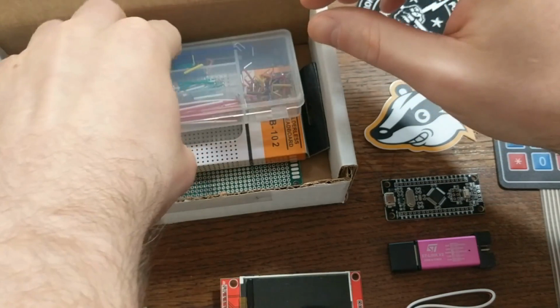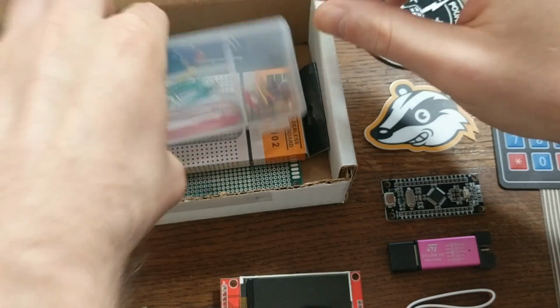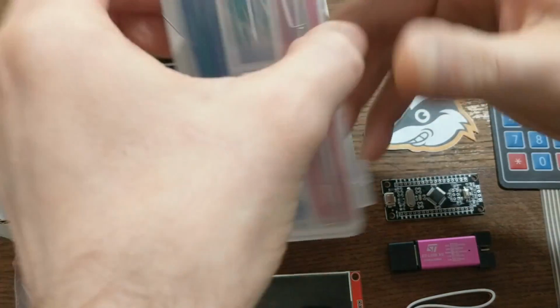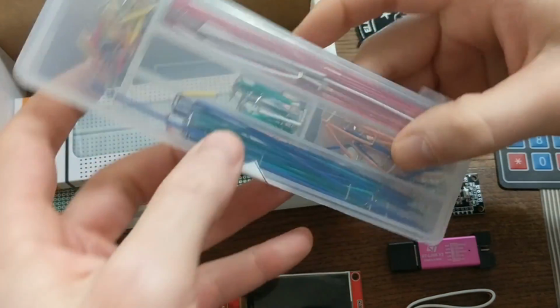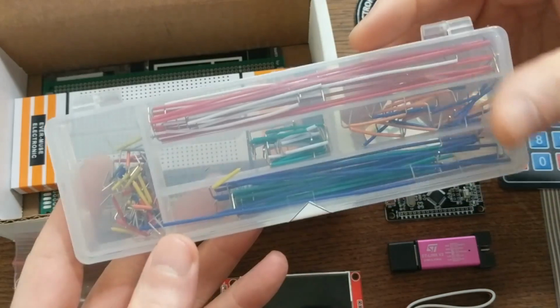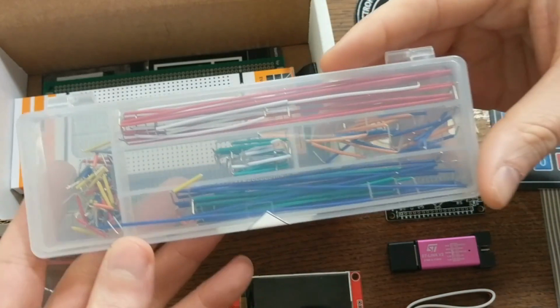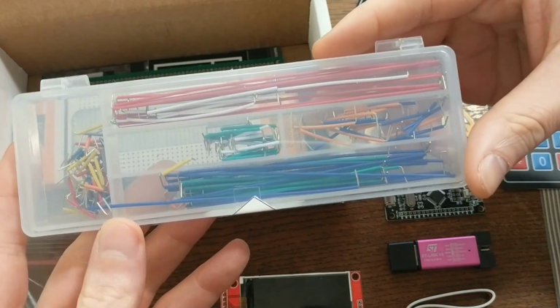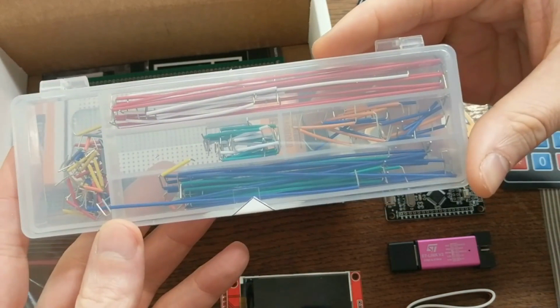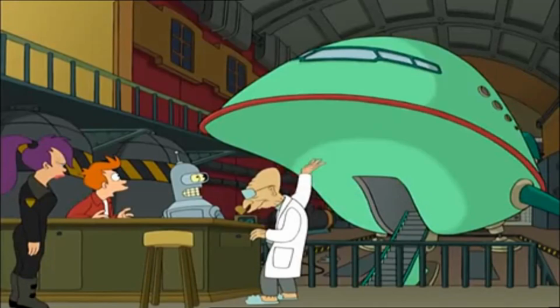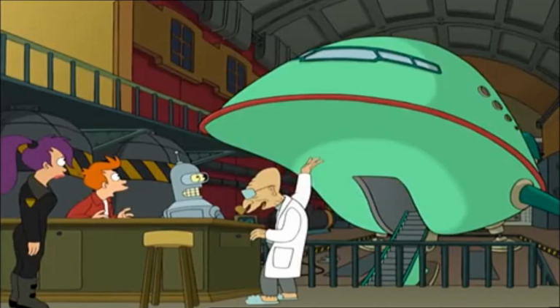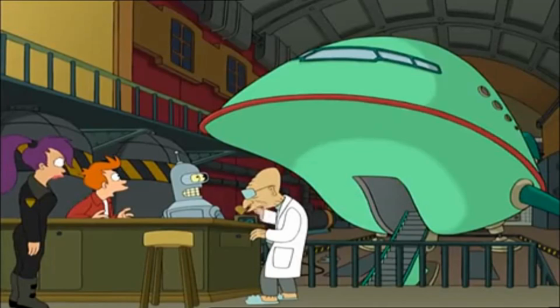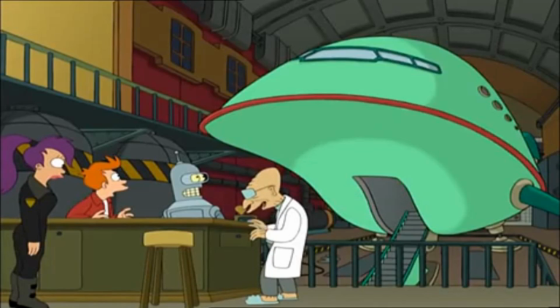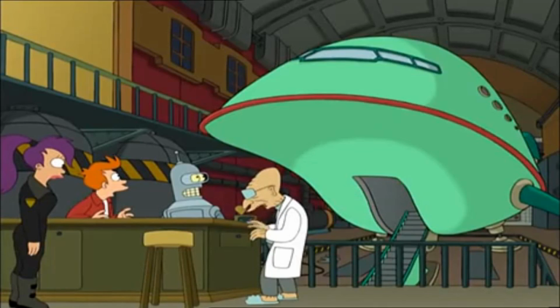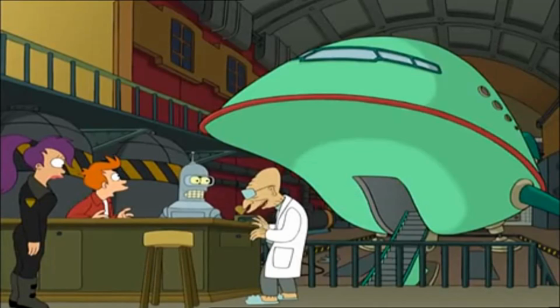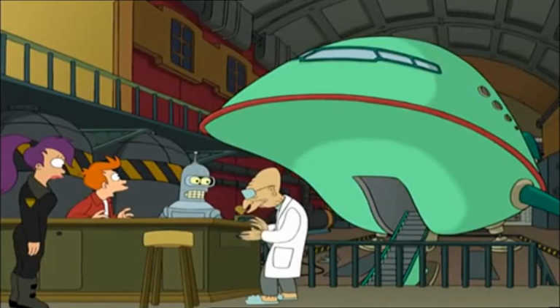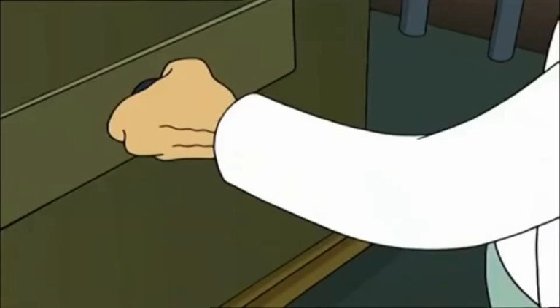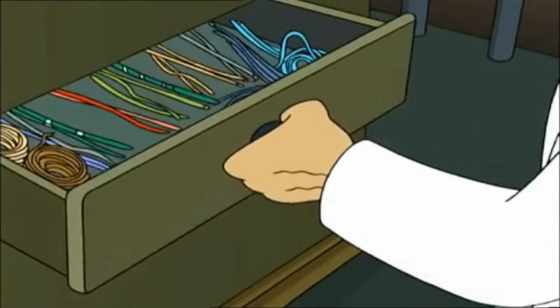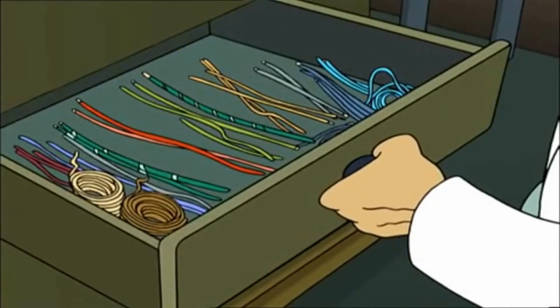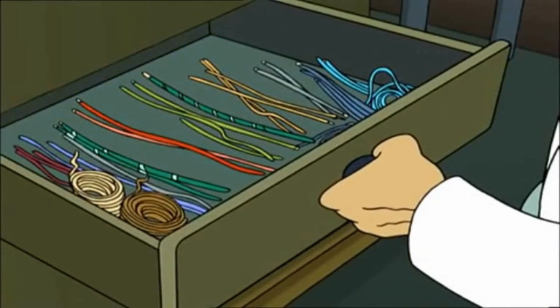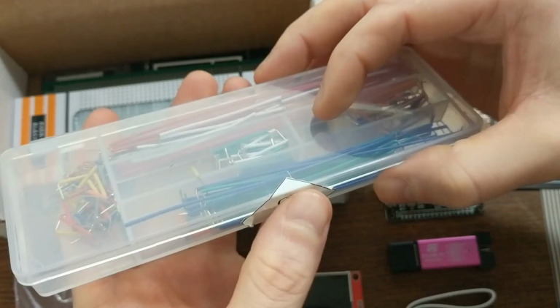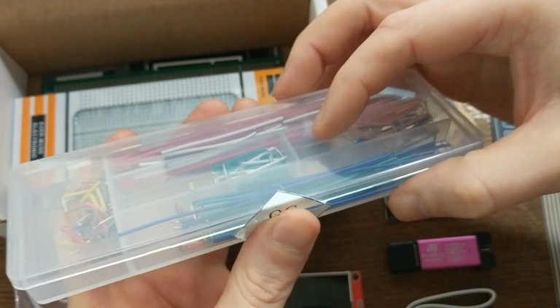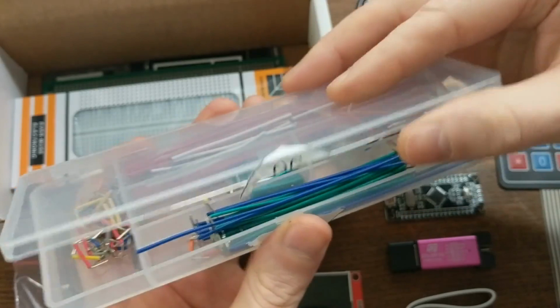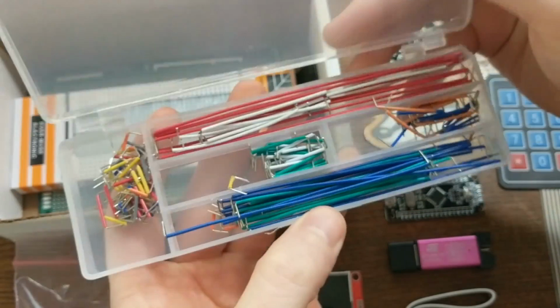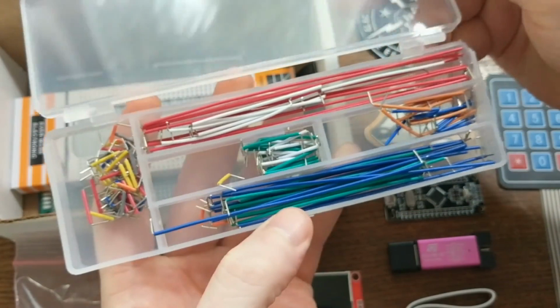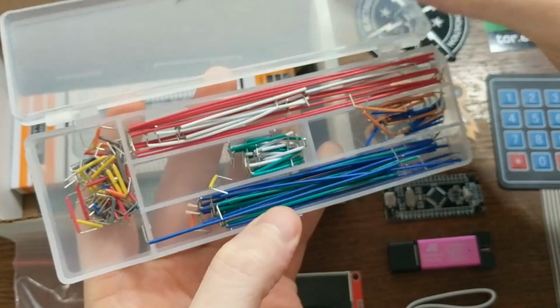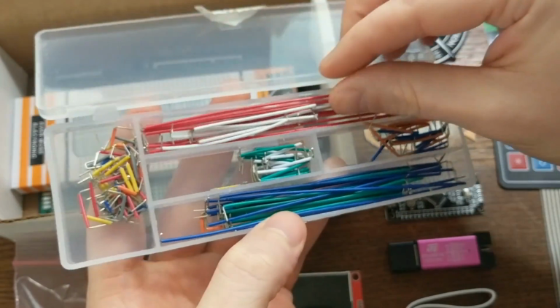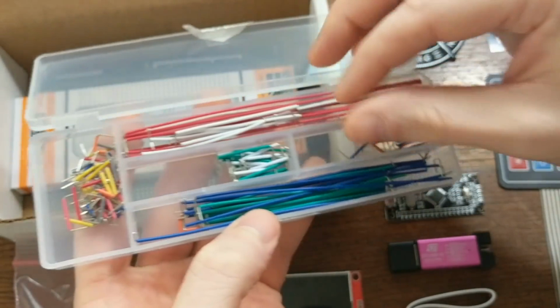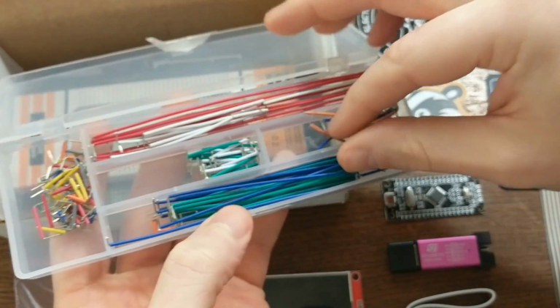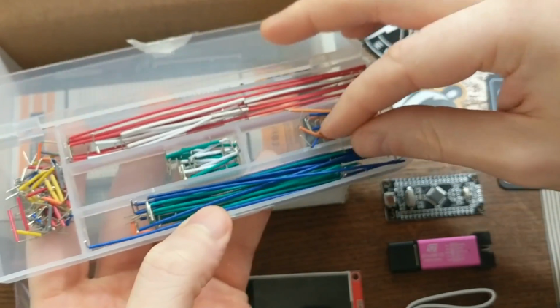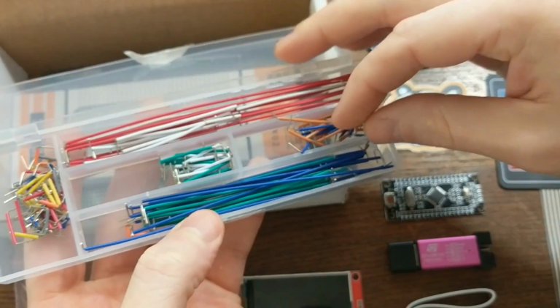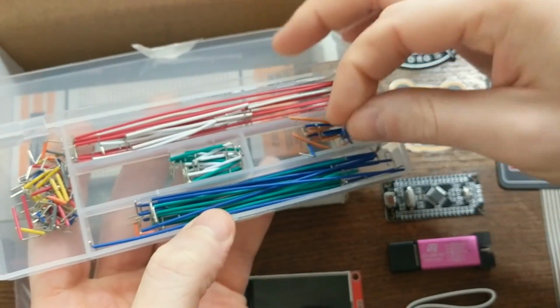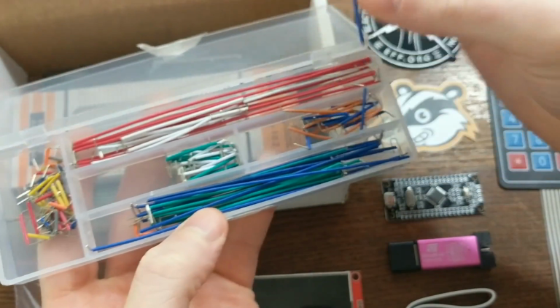Up next, the box contains a set of jumper wires. And here's where I keep assorted lengths of wire. You can never have too many of these, especially if you do a lot of prototyping and breadboard stuff.